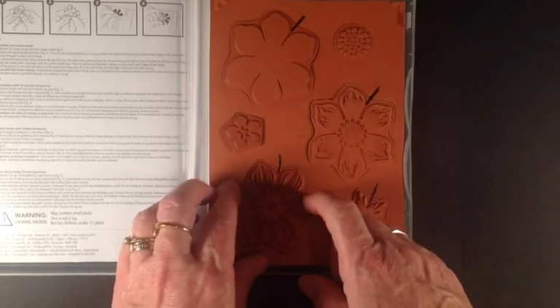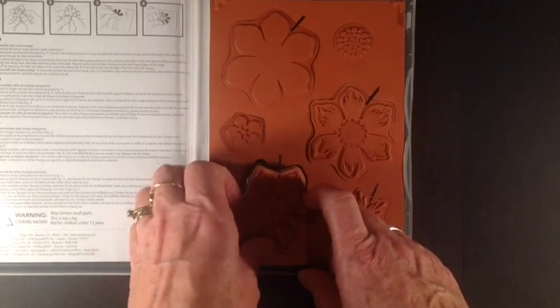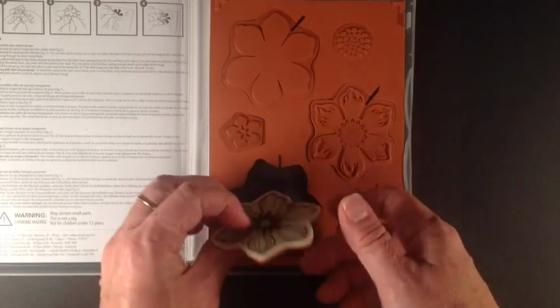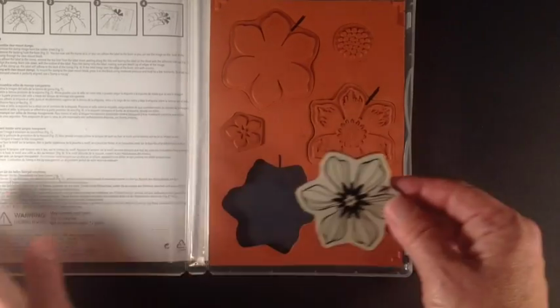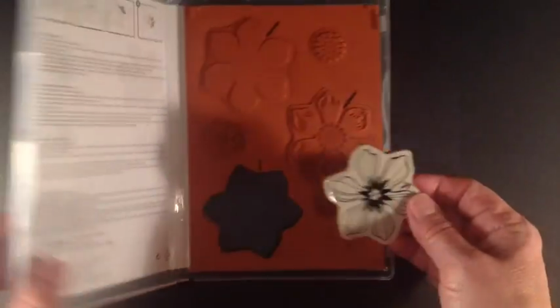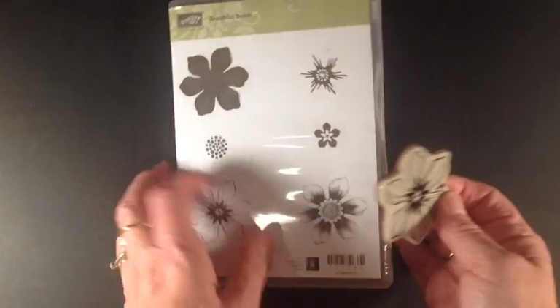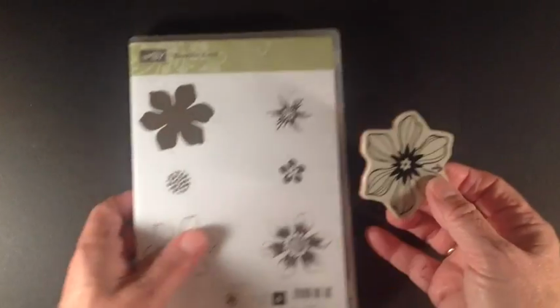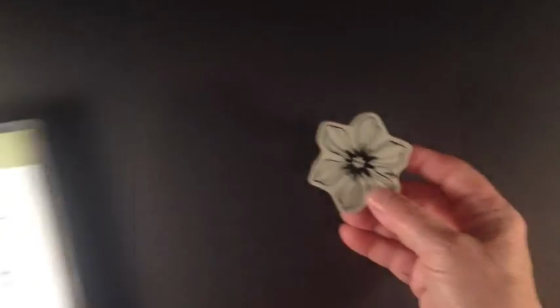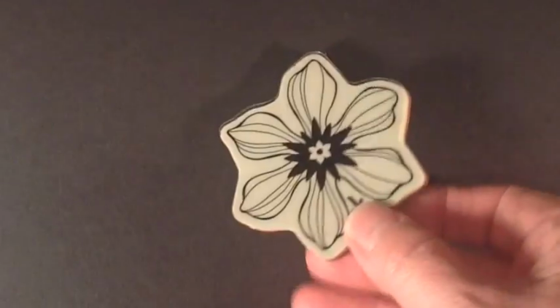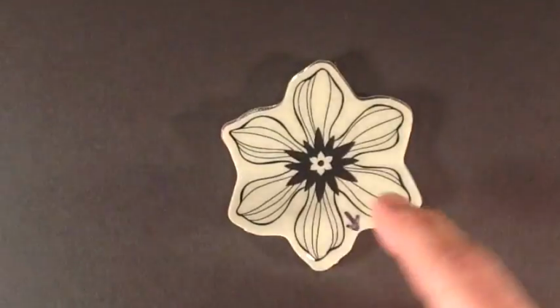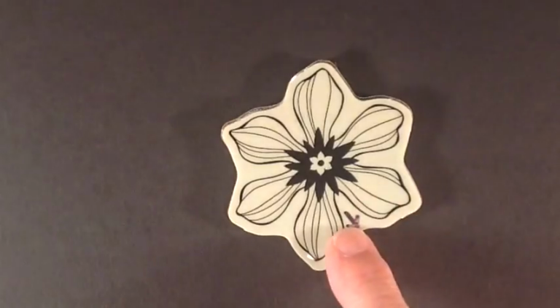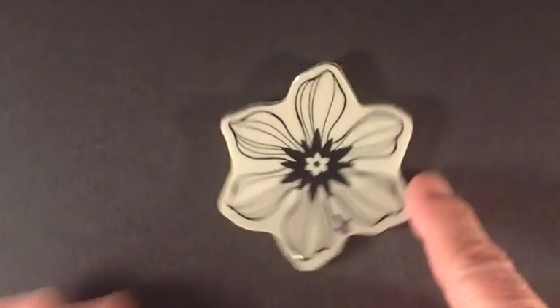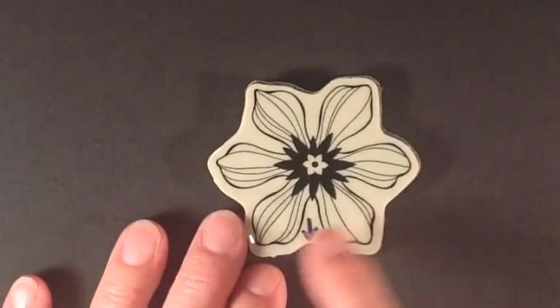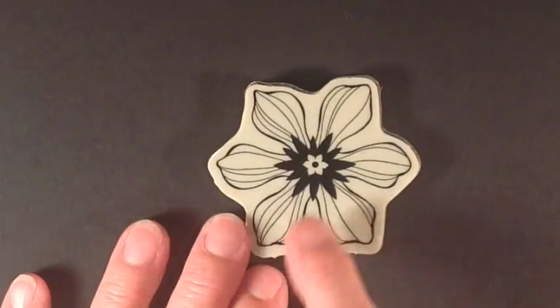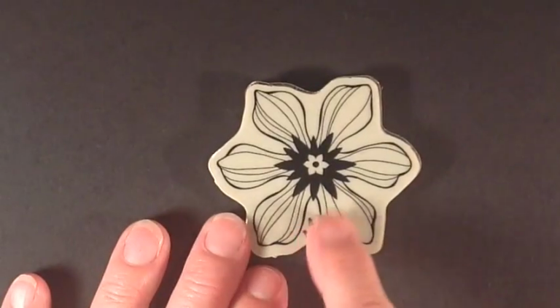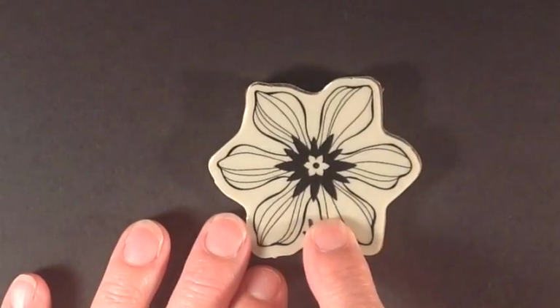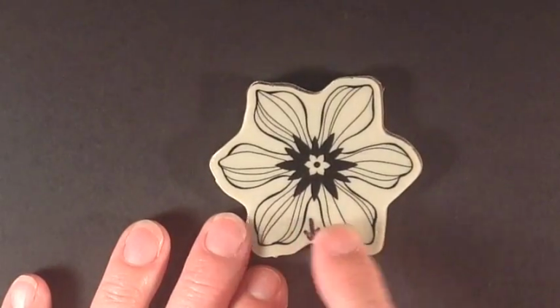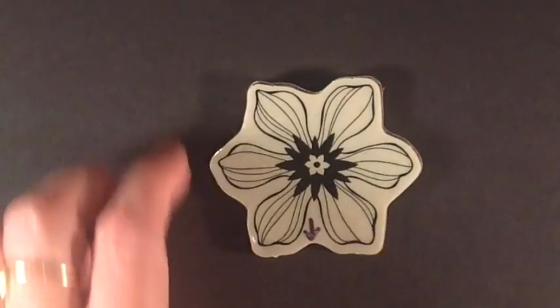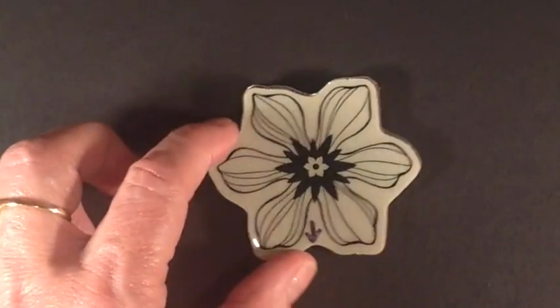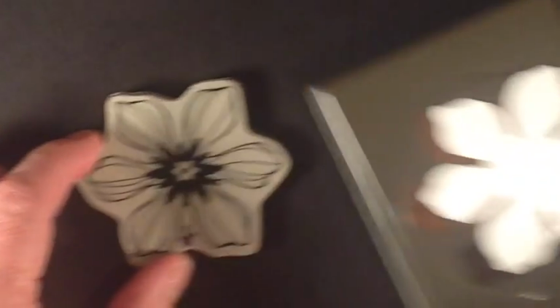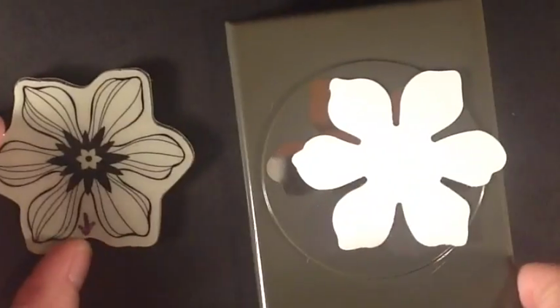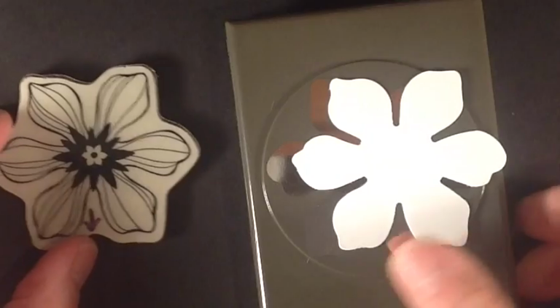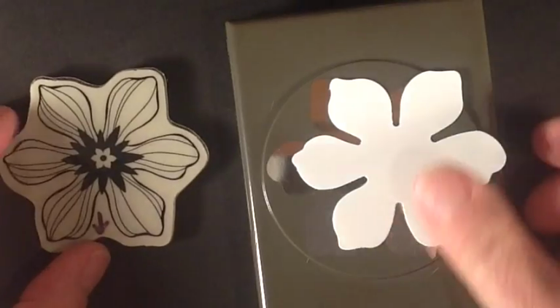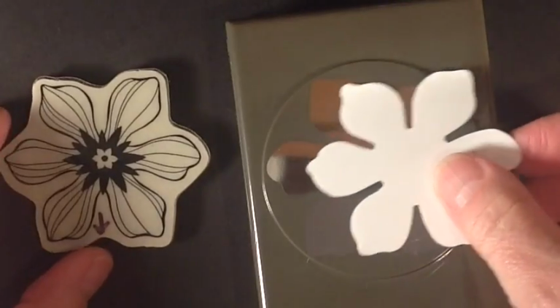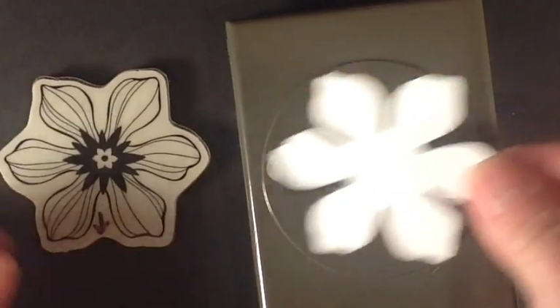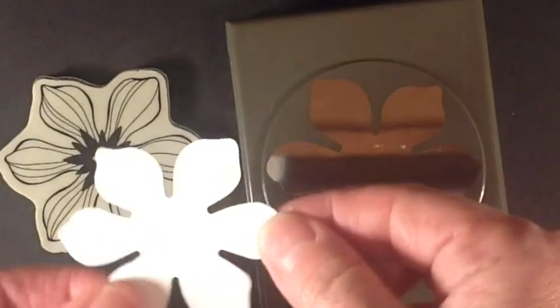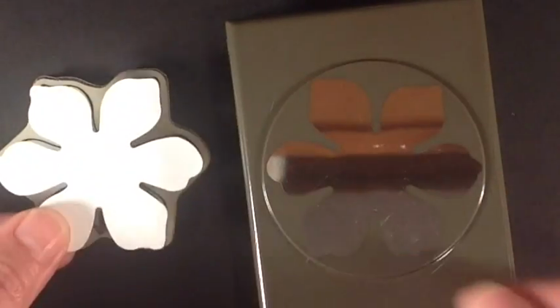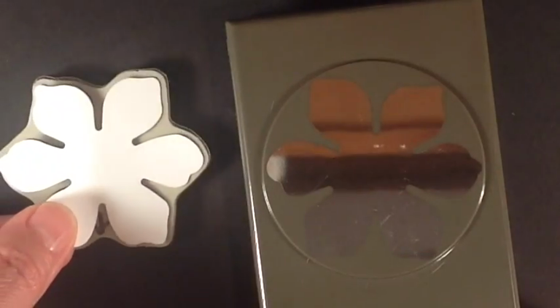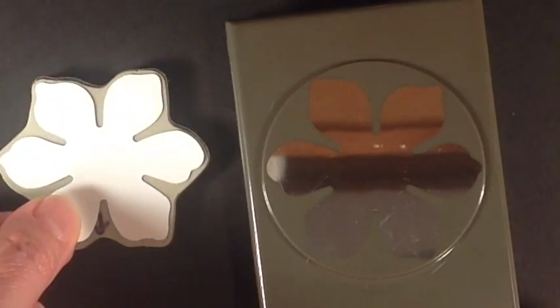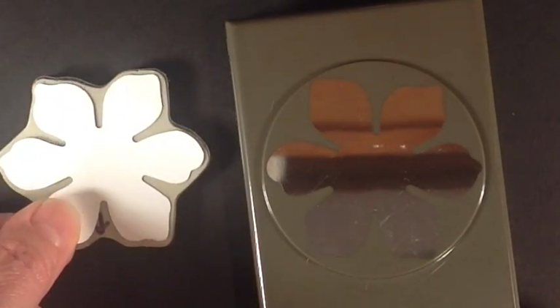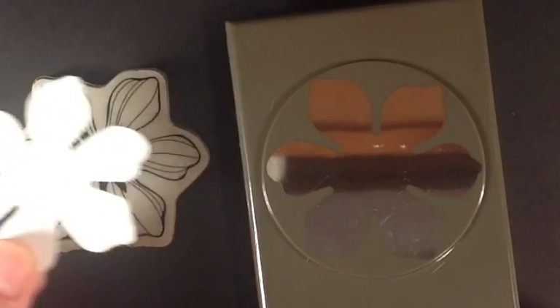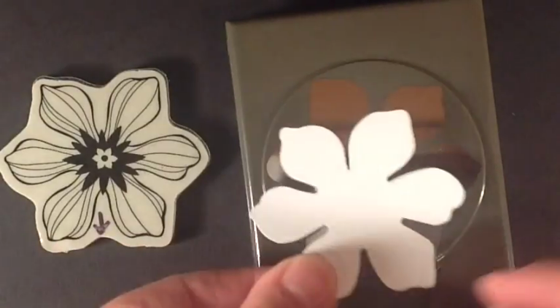I've also on the reverse side made little arrows showing which is the bottom so that it coordinates with the punch, so when I'm punching it out it lines up perfectly.